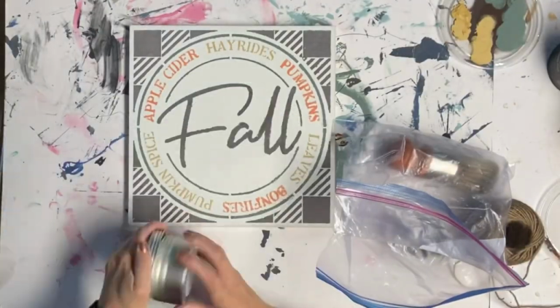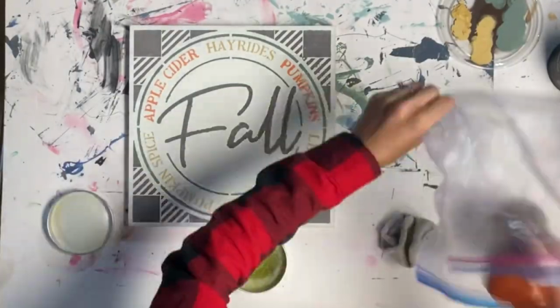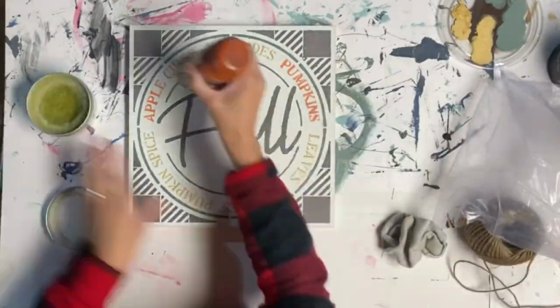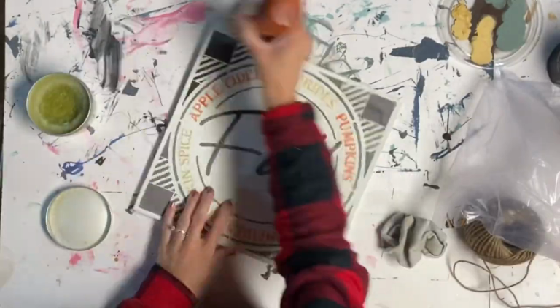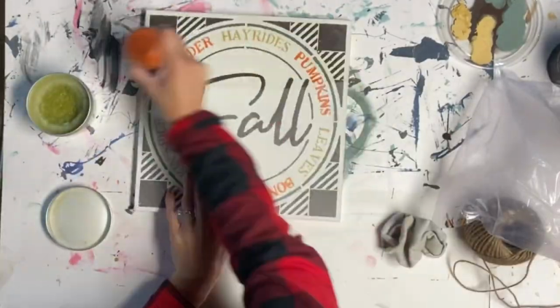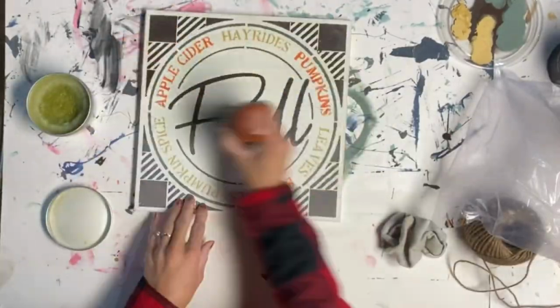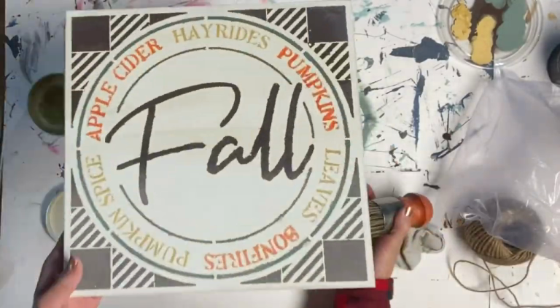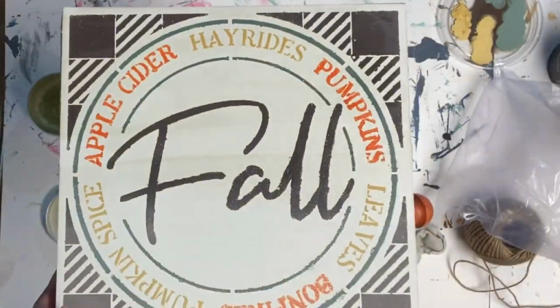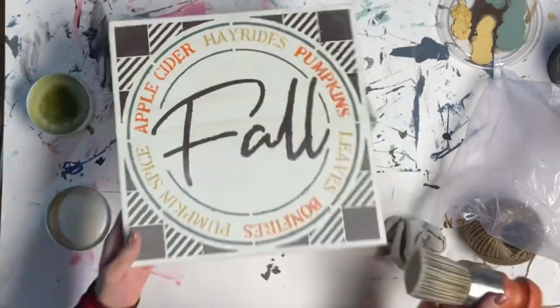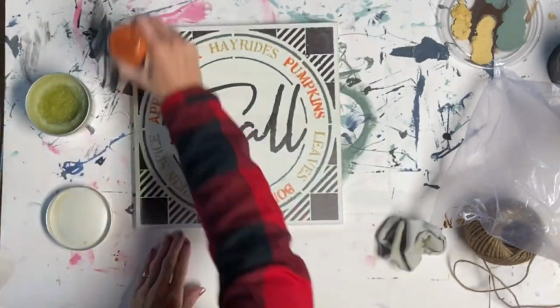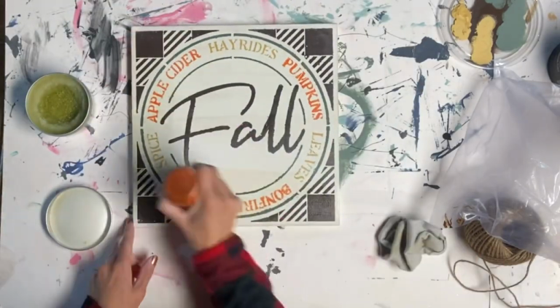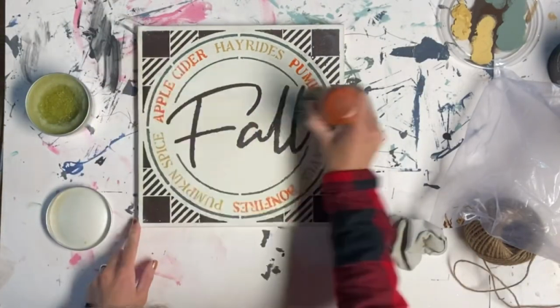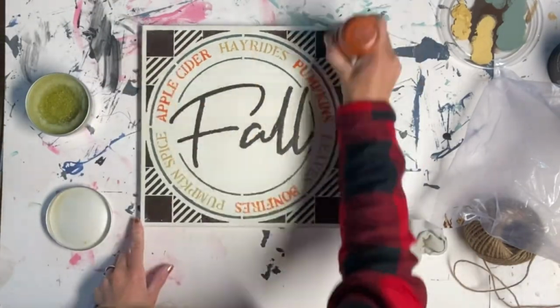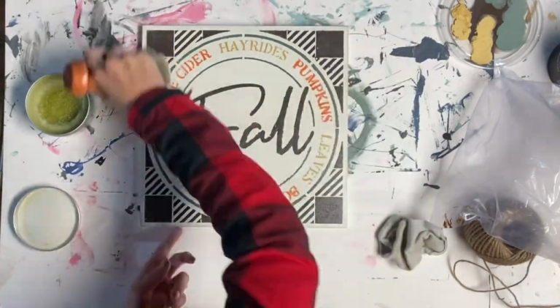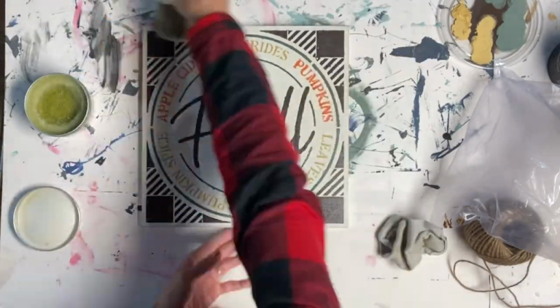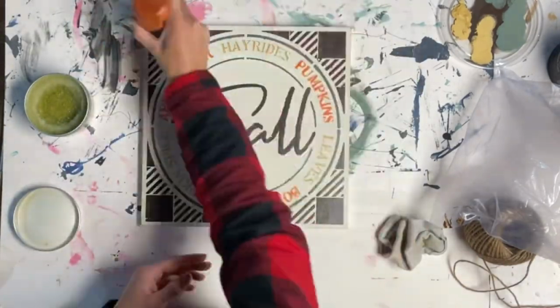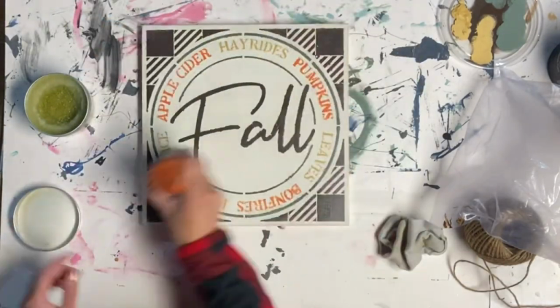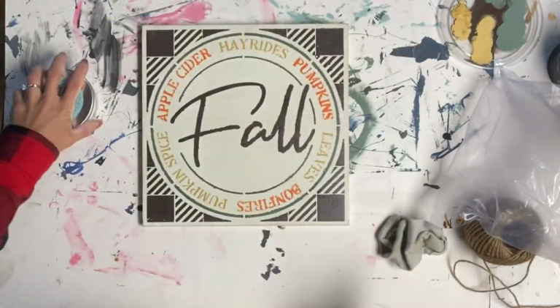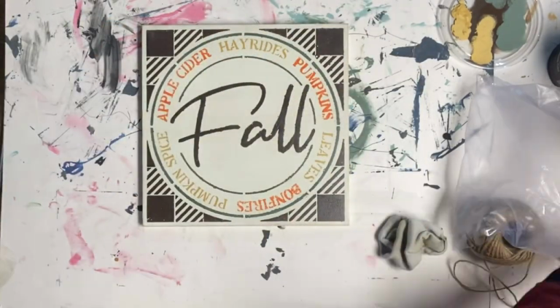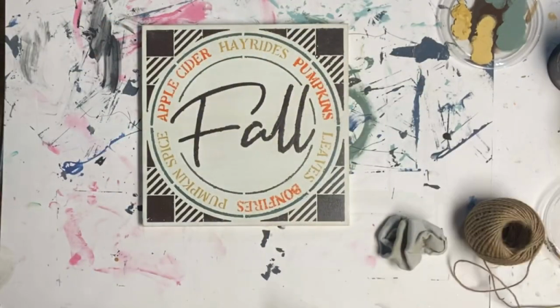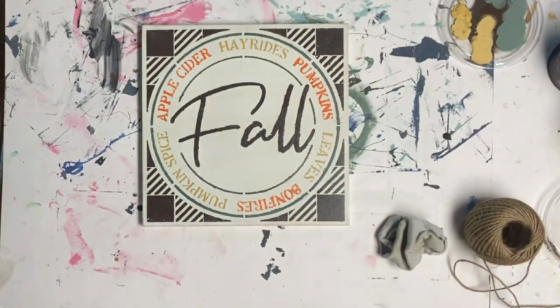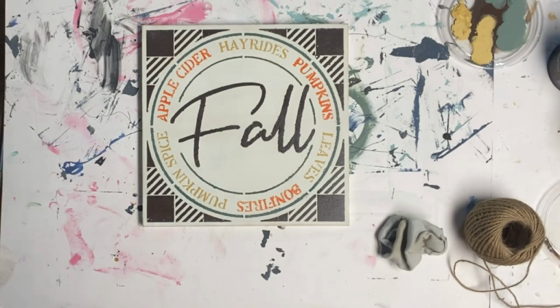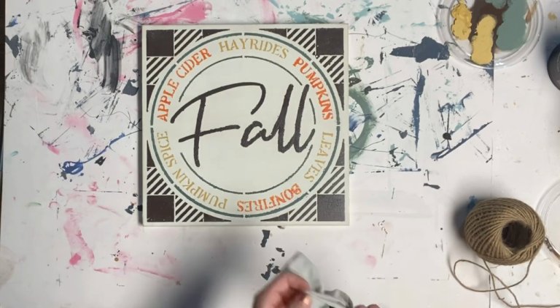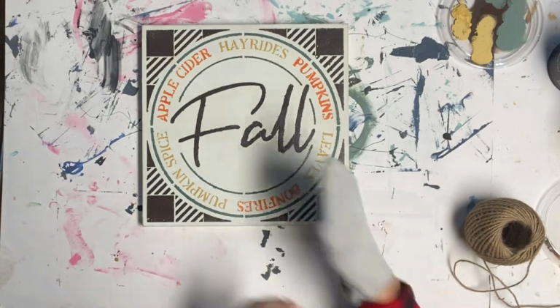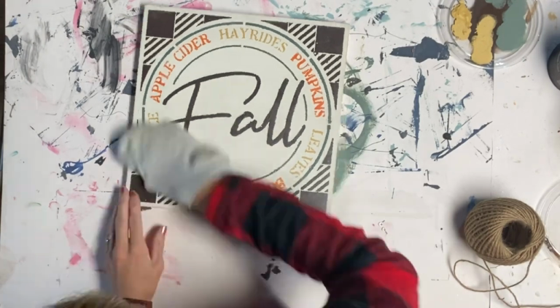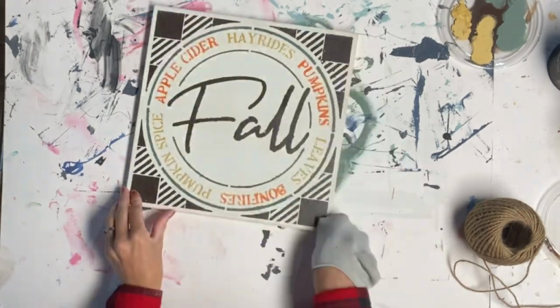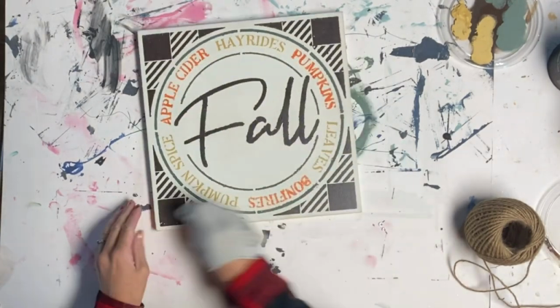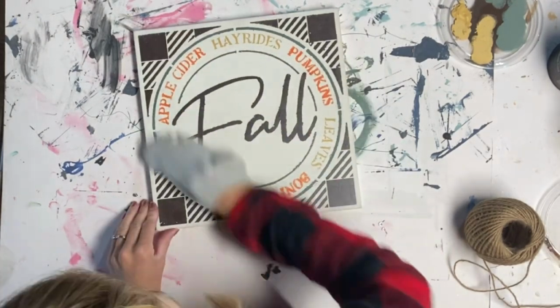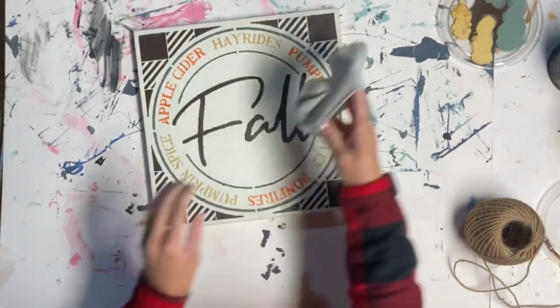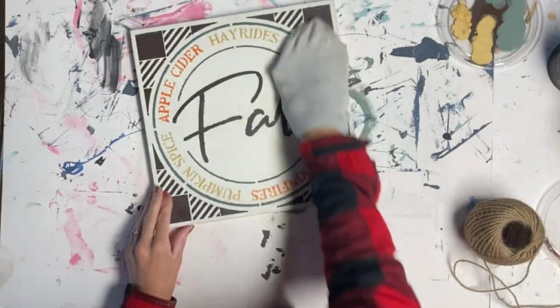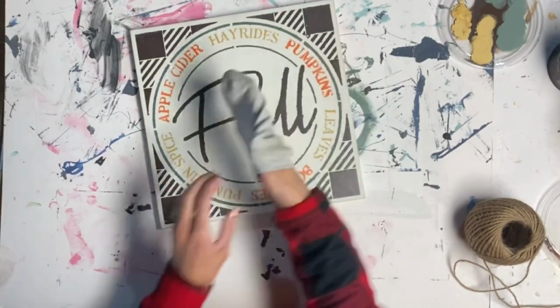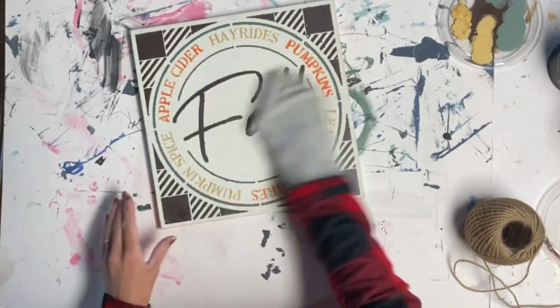Next, I took some furniture salve and put a top coat on the stenciled board. As you can see, it just brightens up the paint. Then I rubbed that in with a cotton sock.